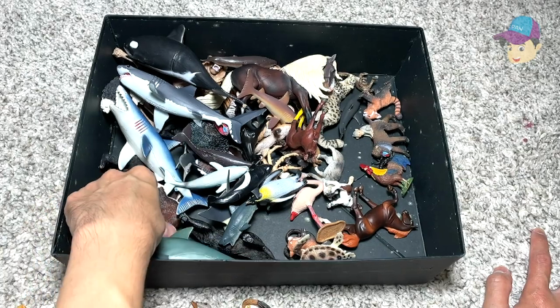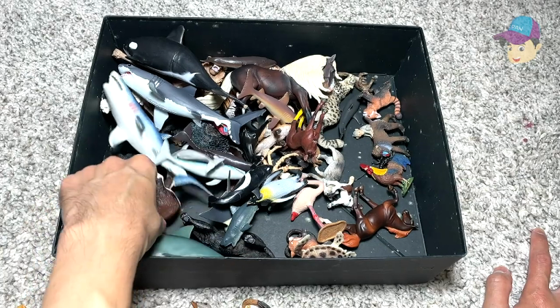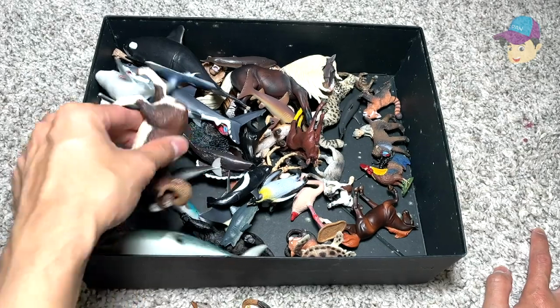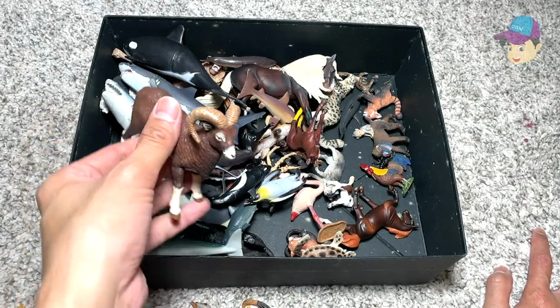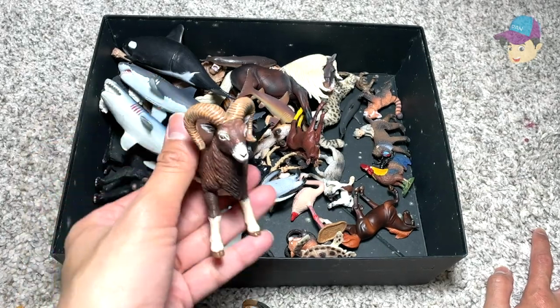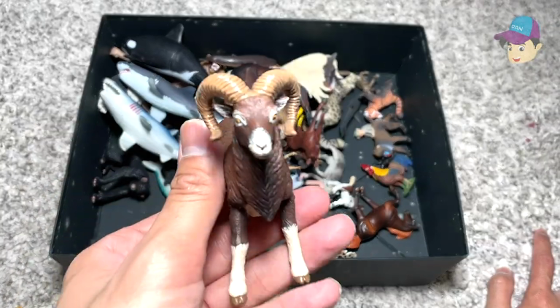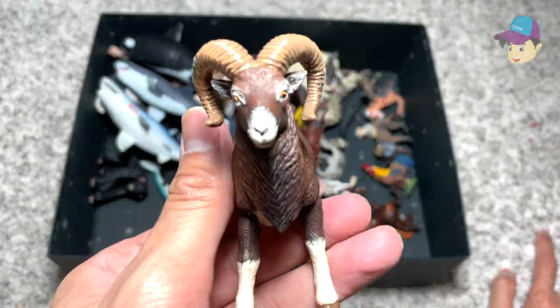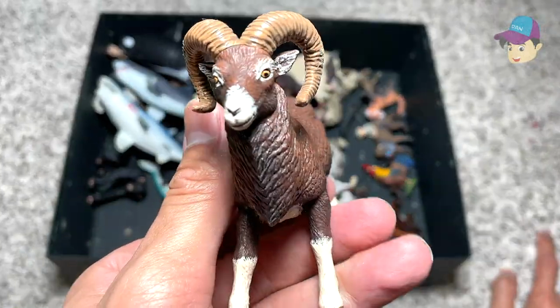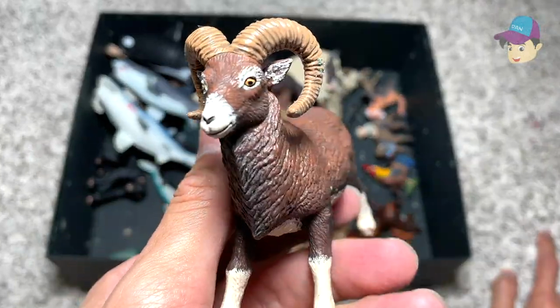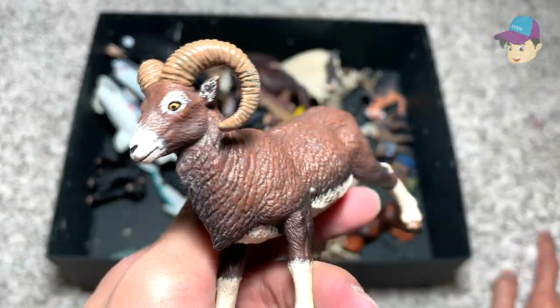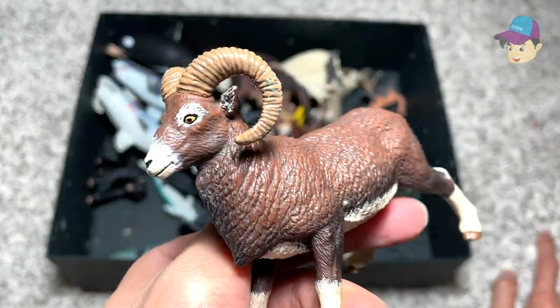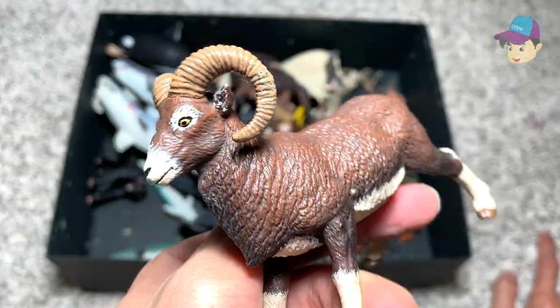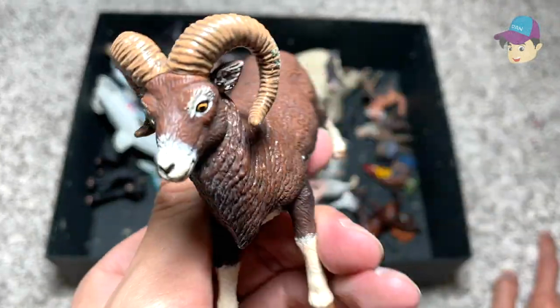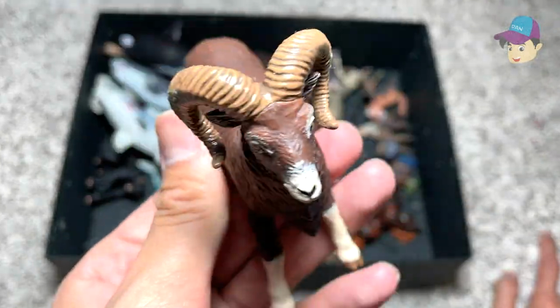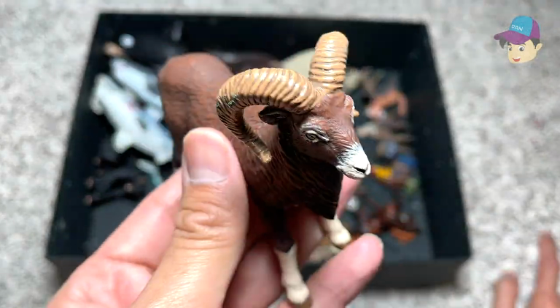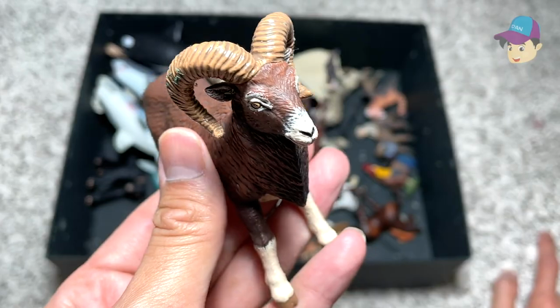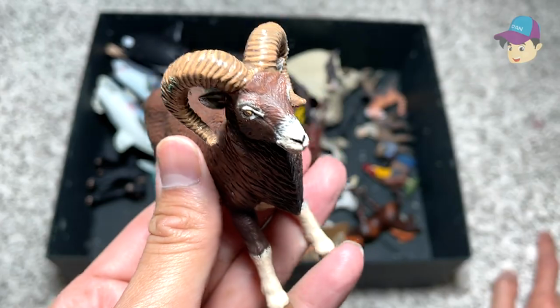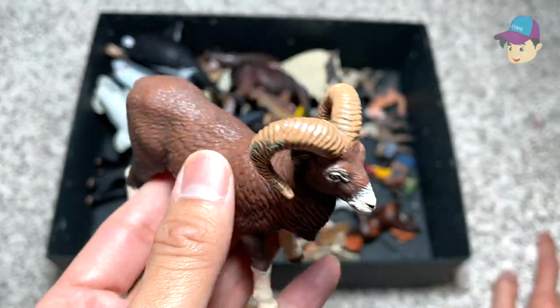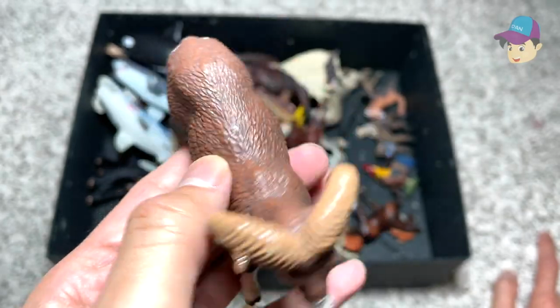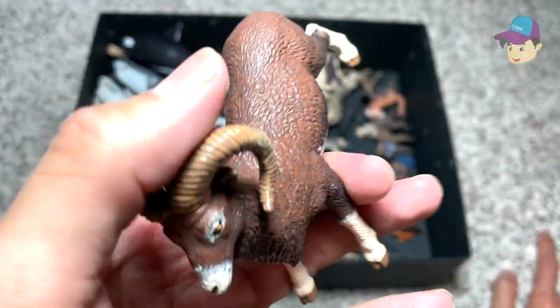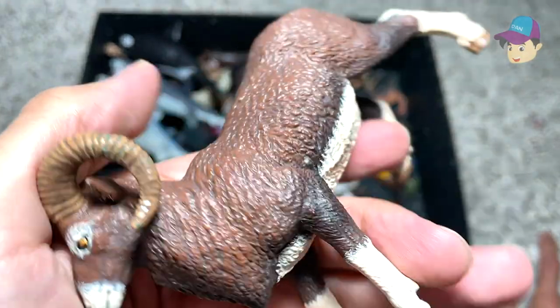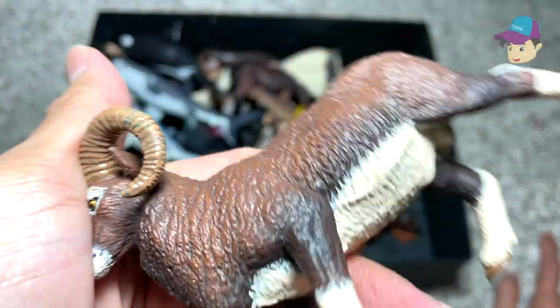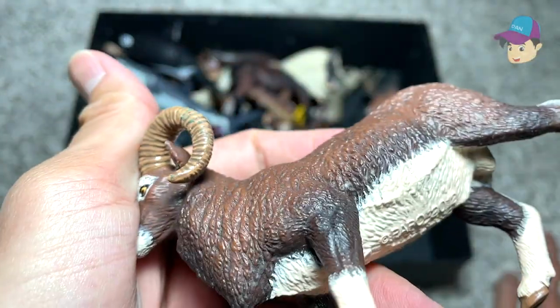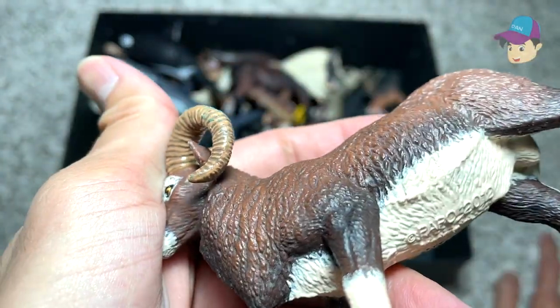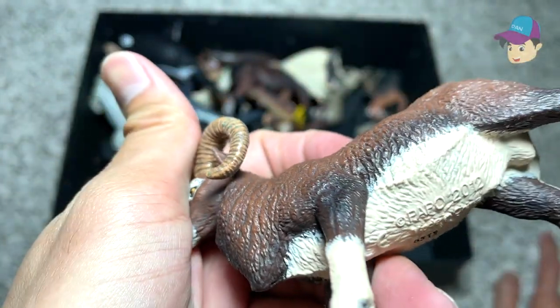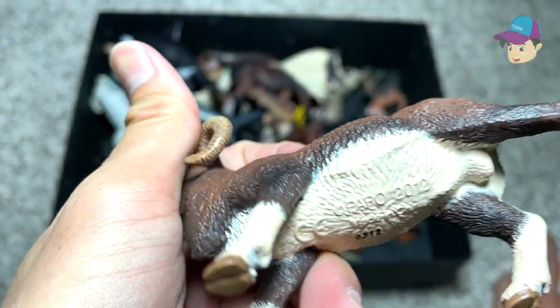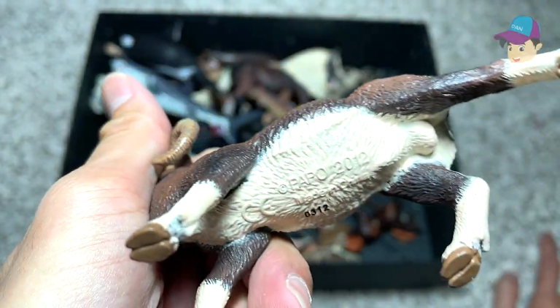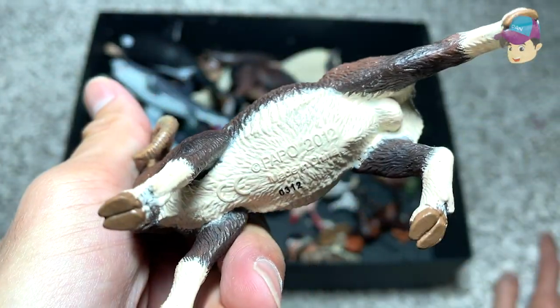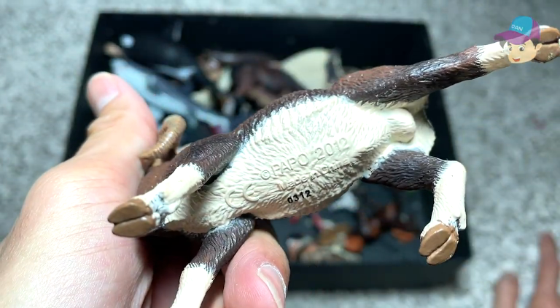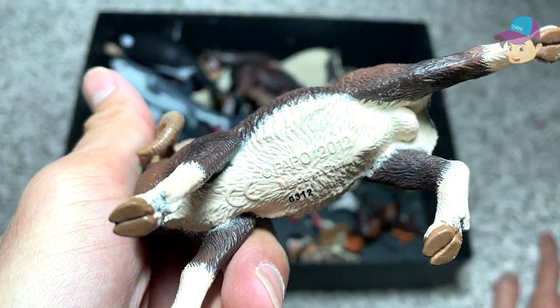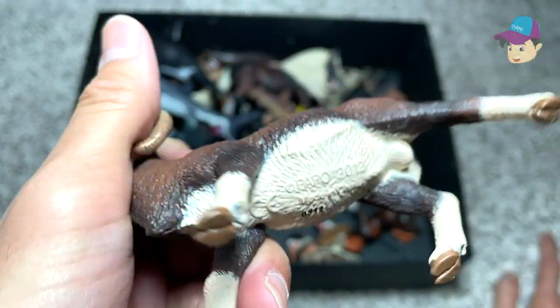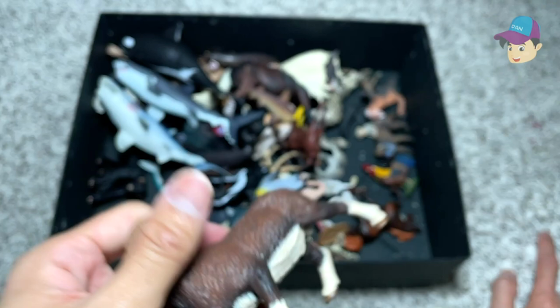Next, what do we have right here? I think we have a mountain goat. It looks really beautiful. This figure is from Papo.